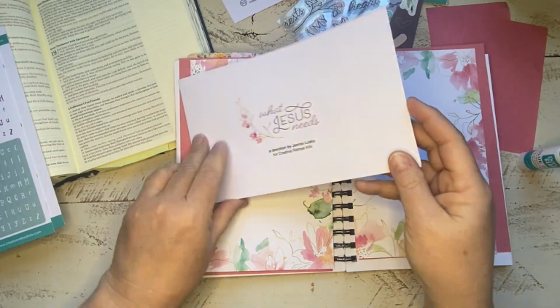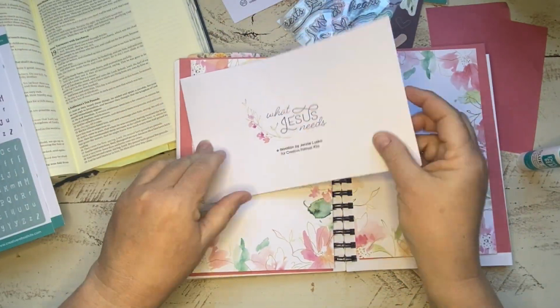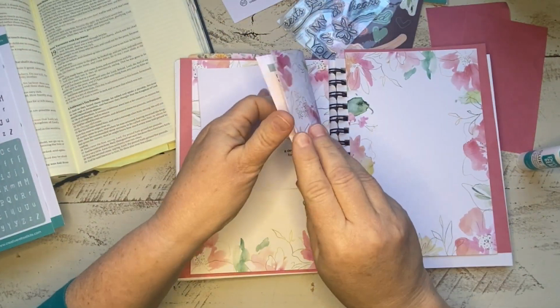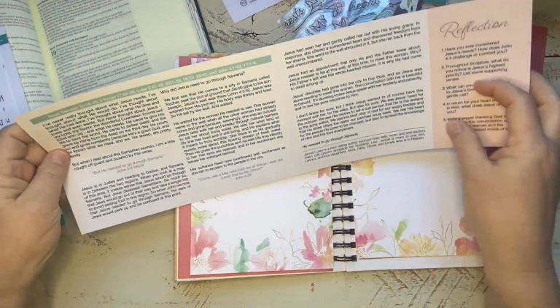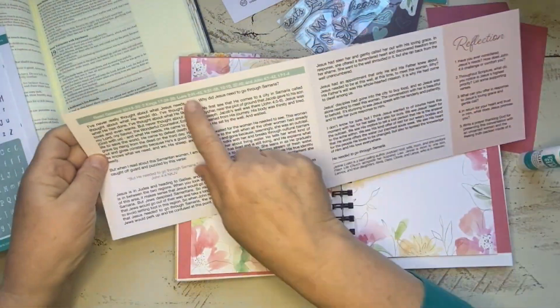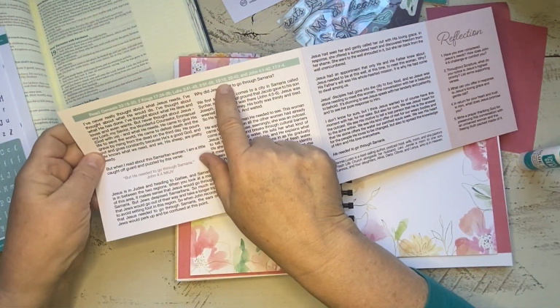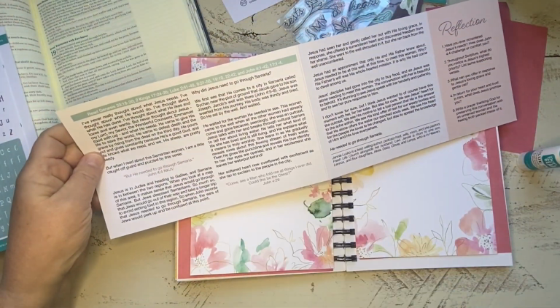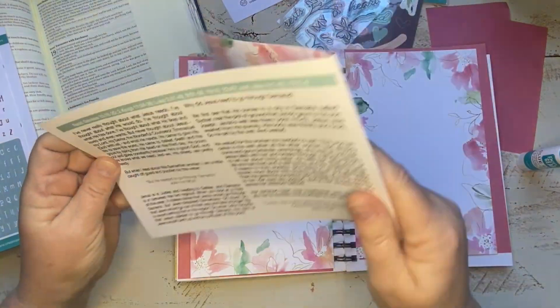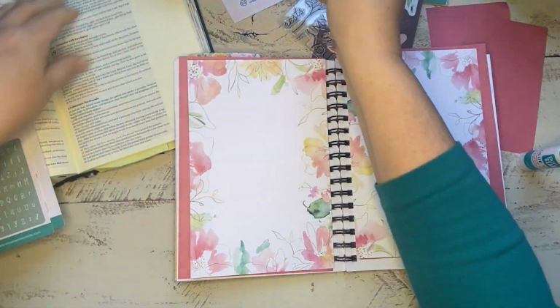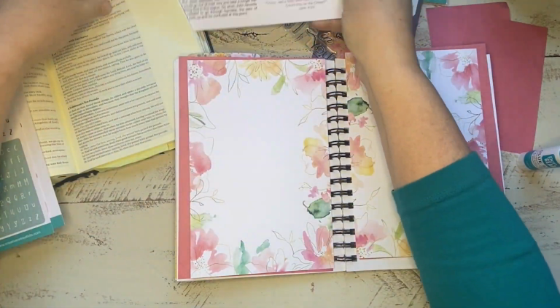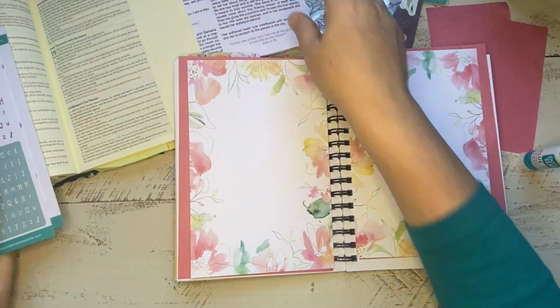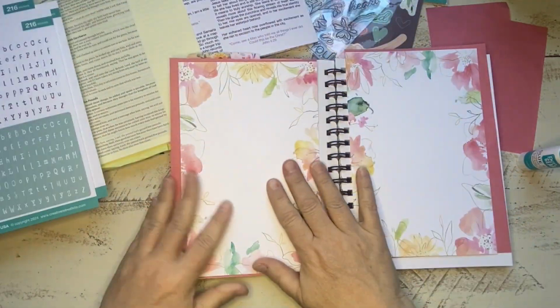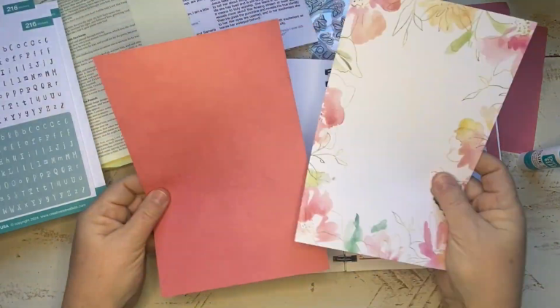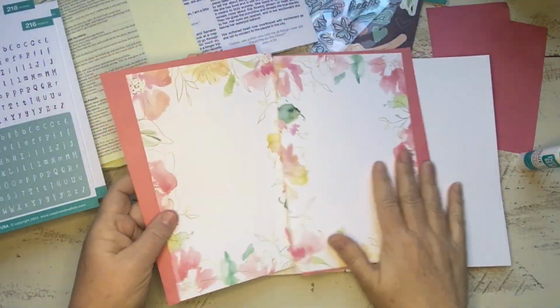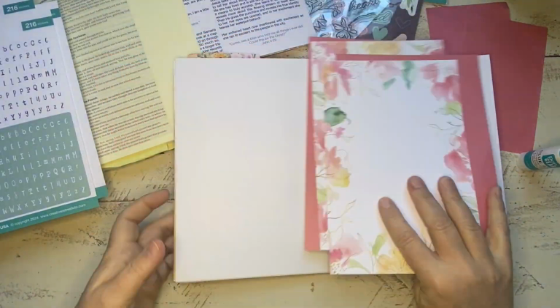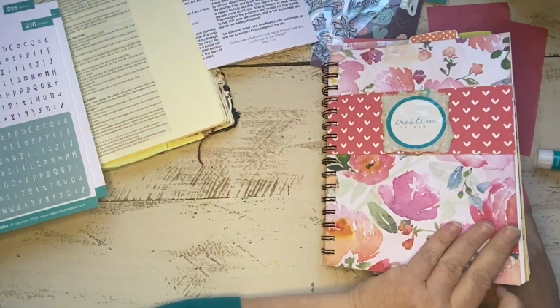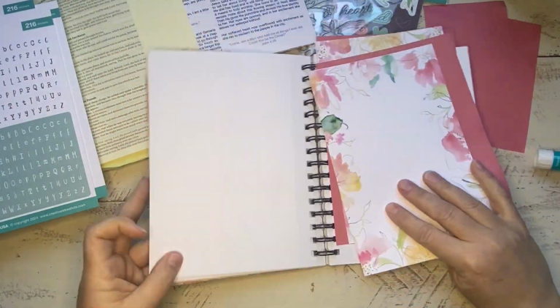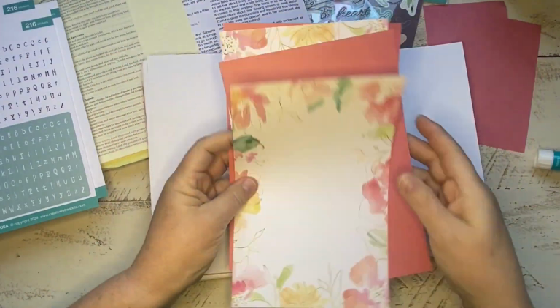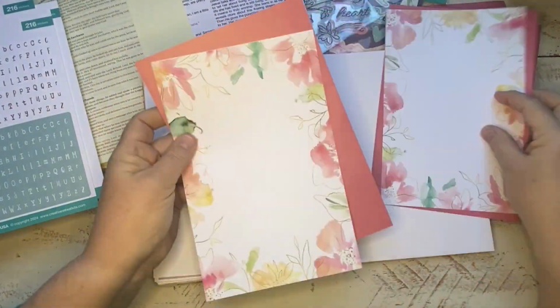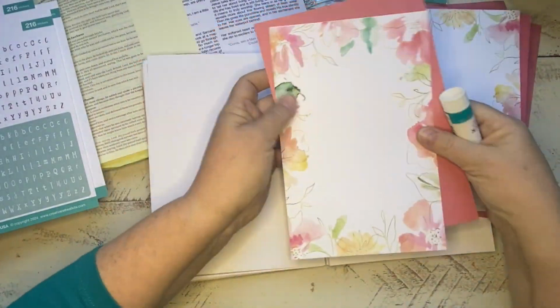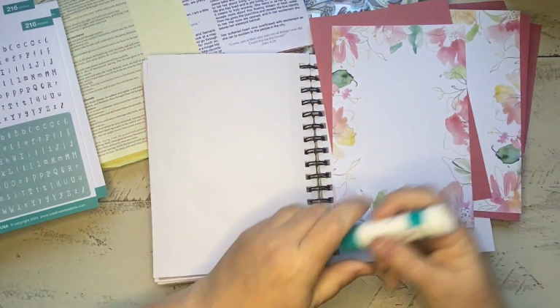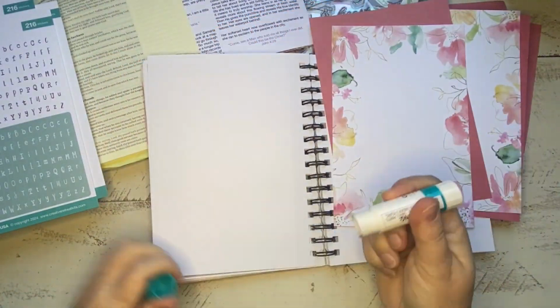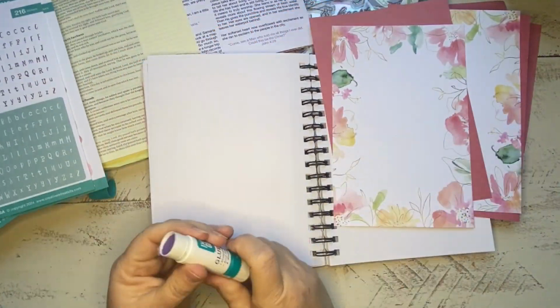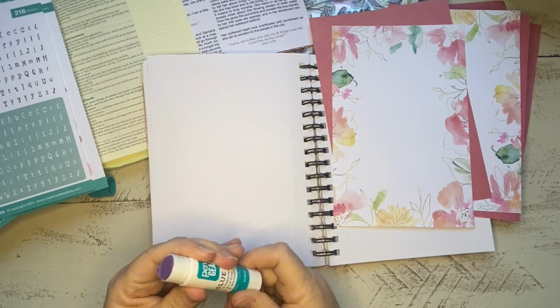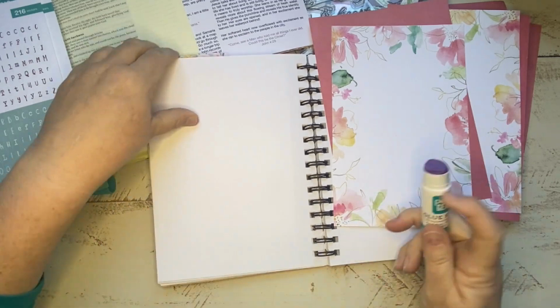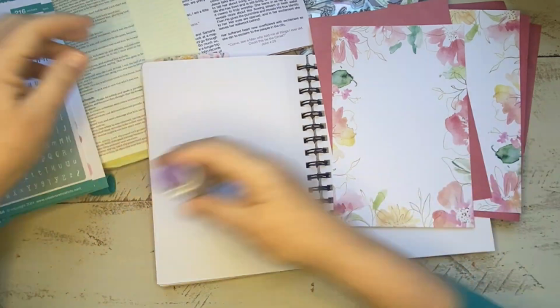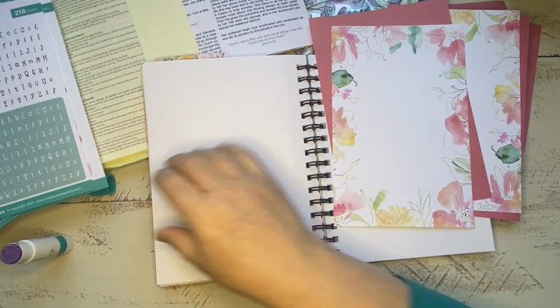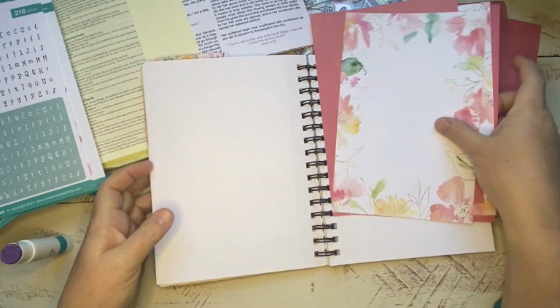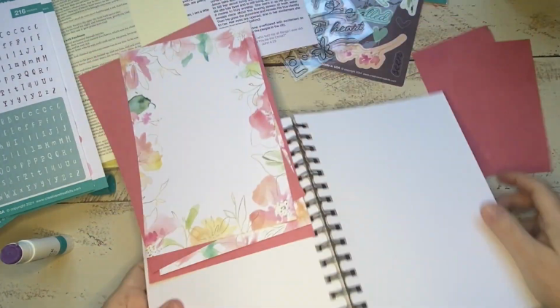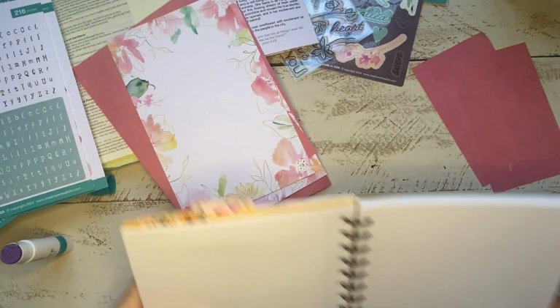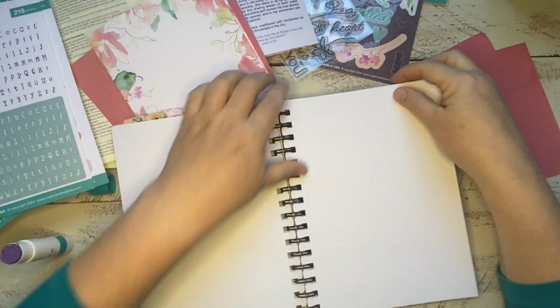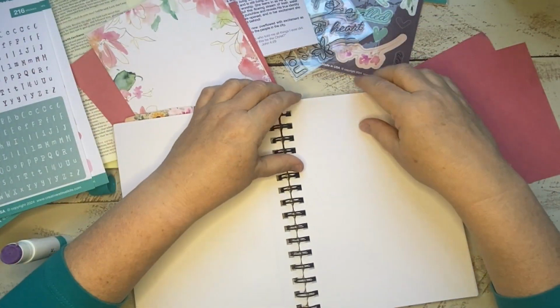Hey y'all, it's Sharla from the Hartsell Homestead, back here with you on the Creative Retreat Kits YouTube channel with one more entry using the February kit, "What Jesus Needs."